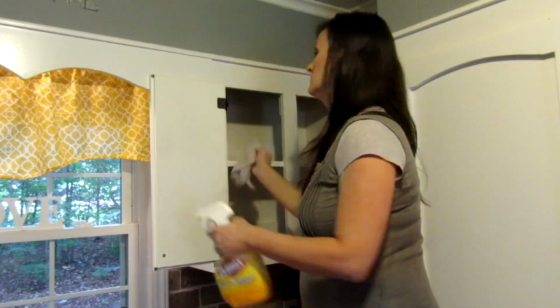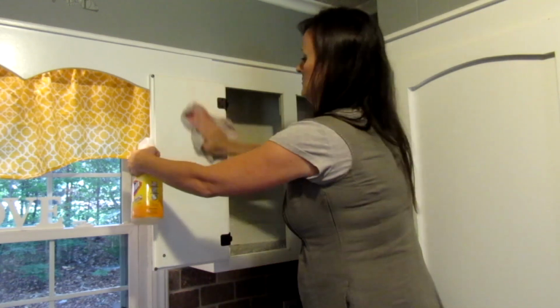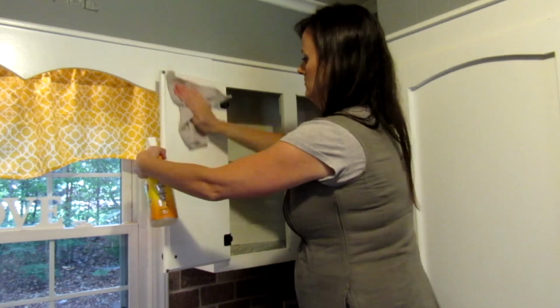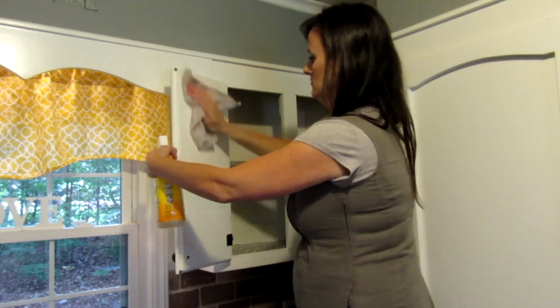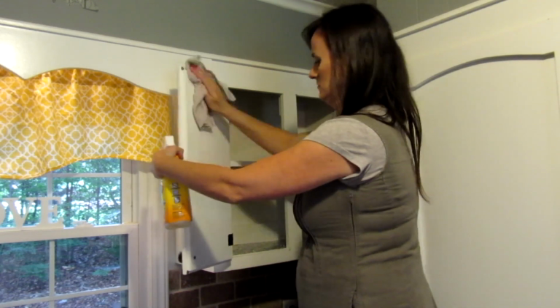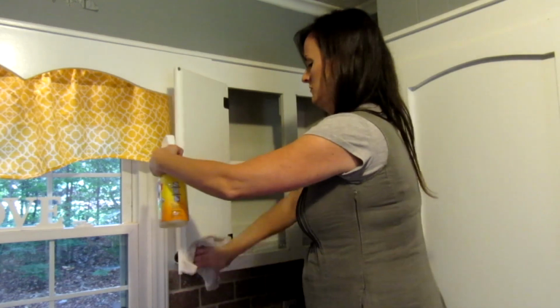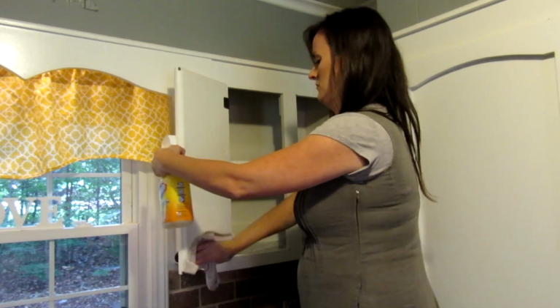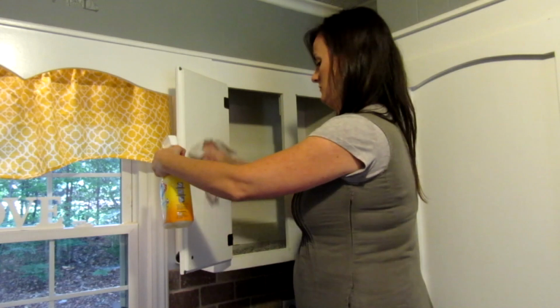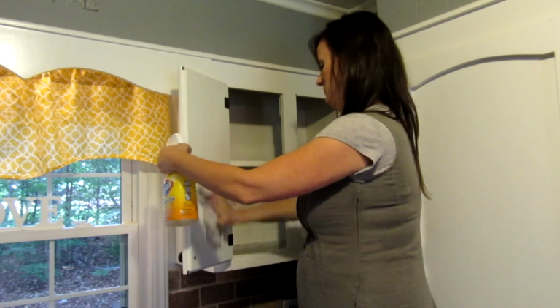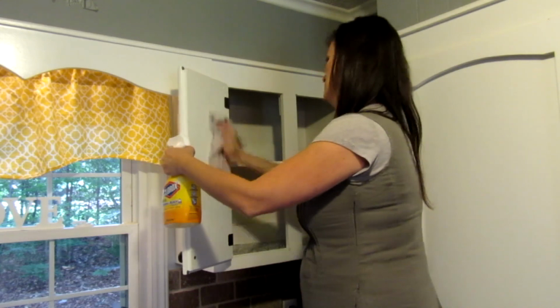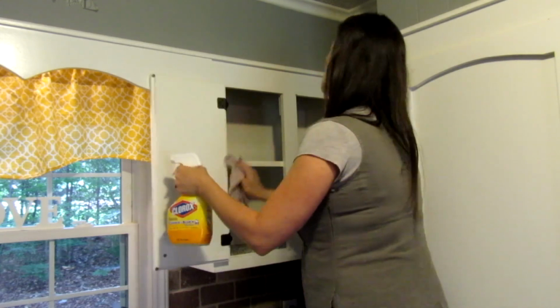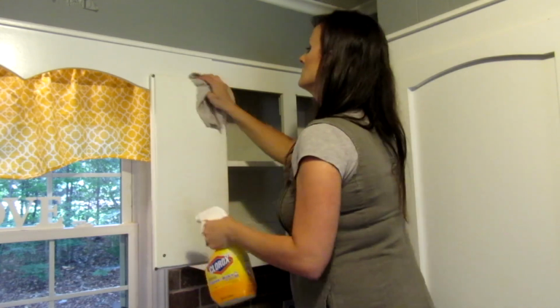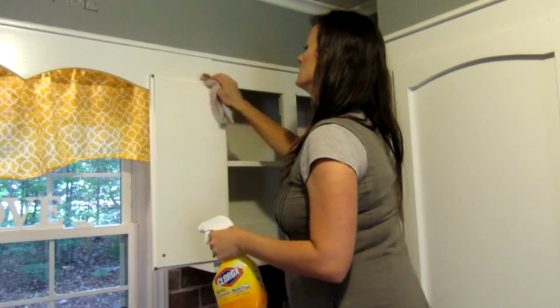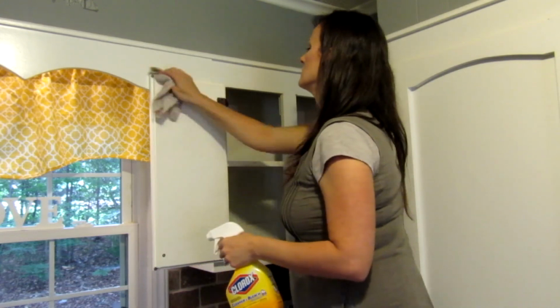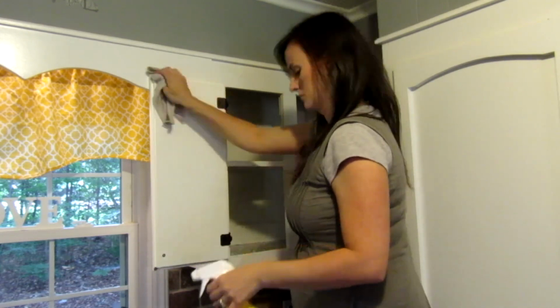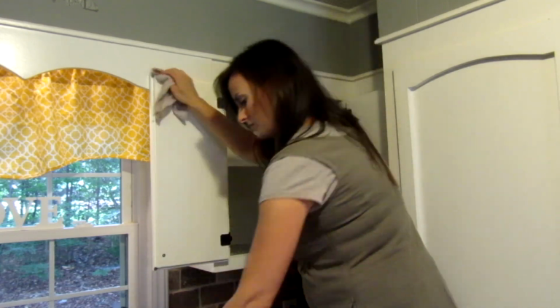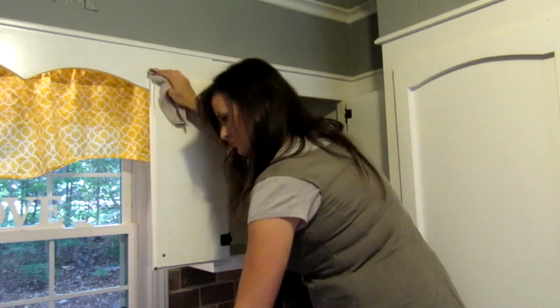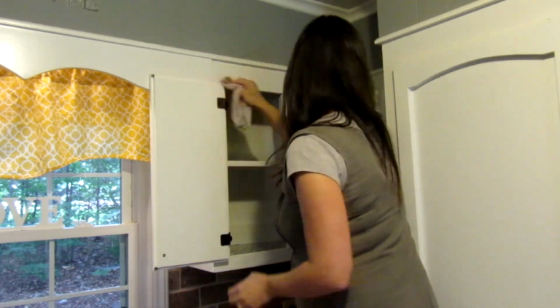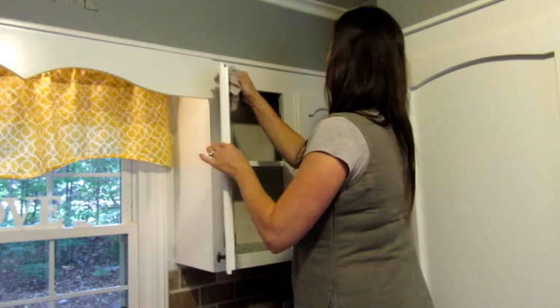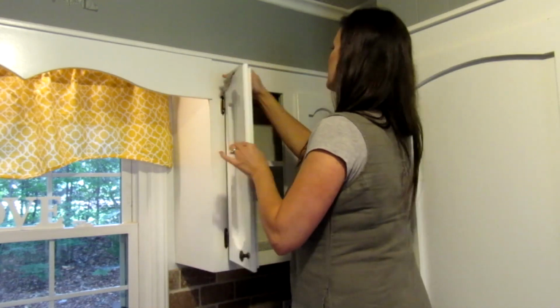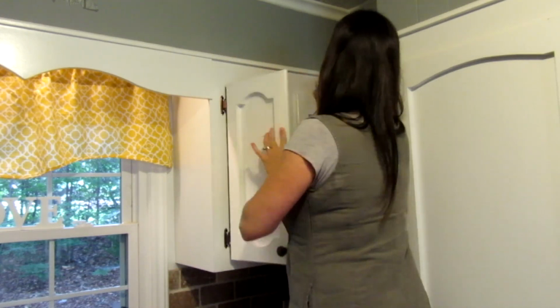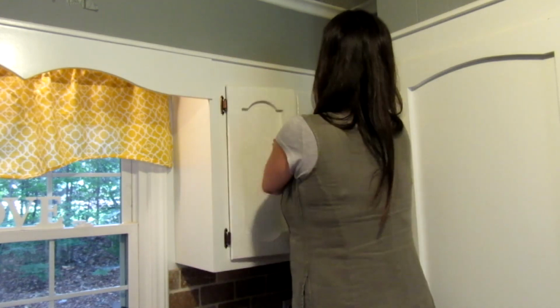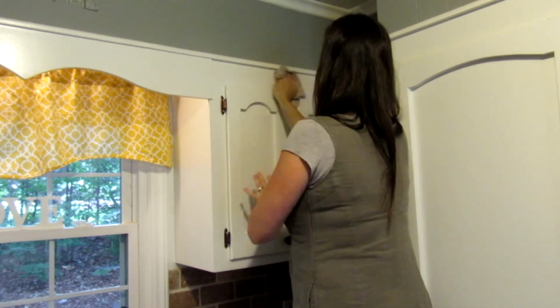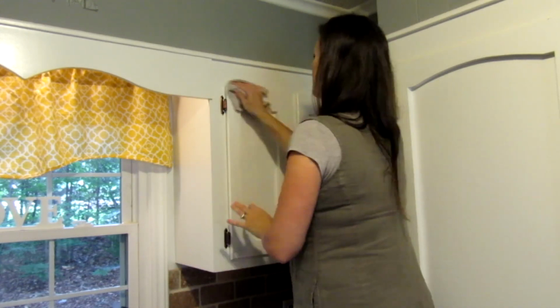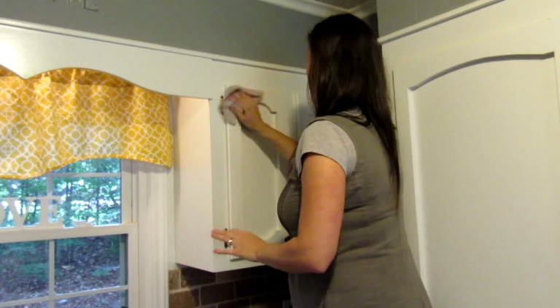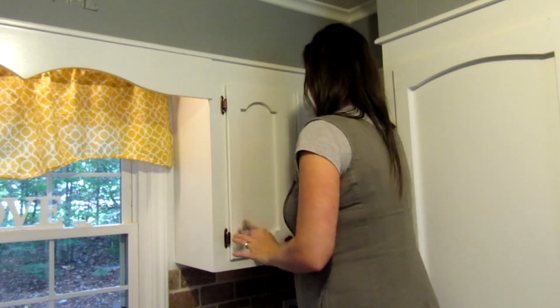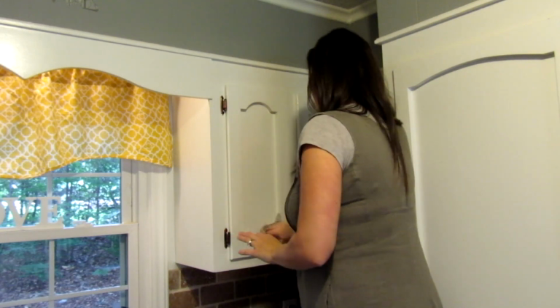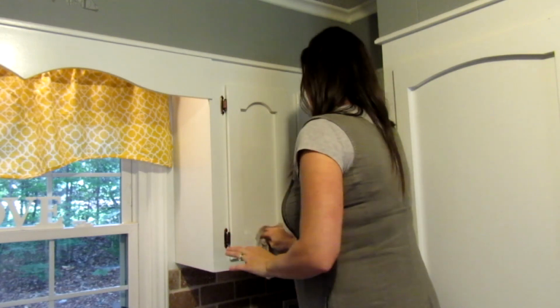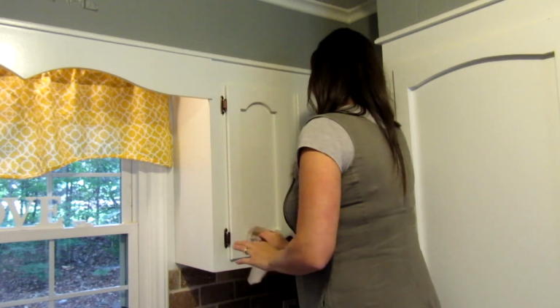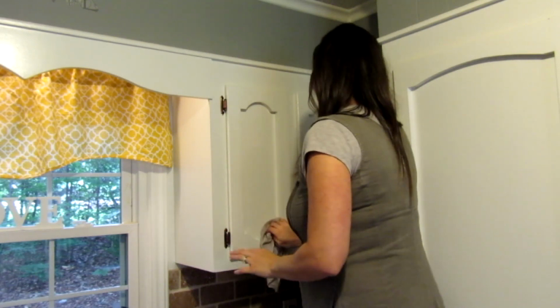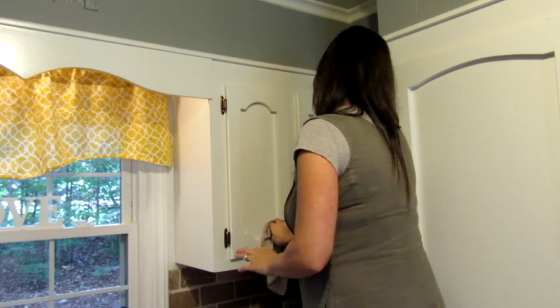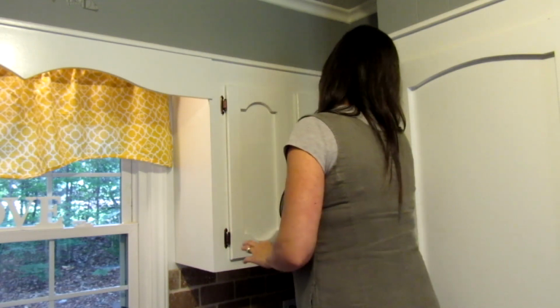And while I was up there I decided to go ahead and give the cabinet doors a nice wipe down just to get rid of a lot of that dirt and dust that had settled up there.